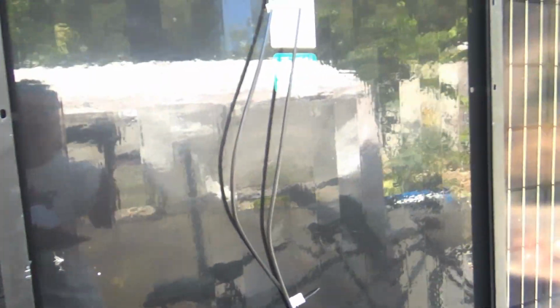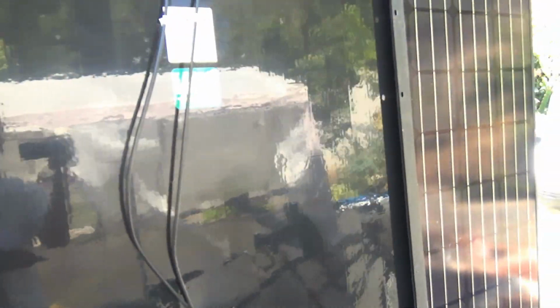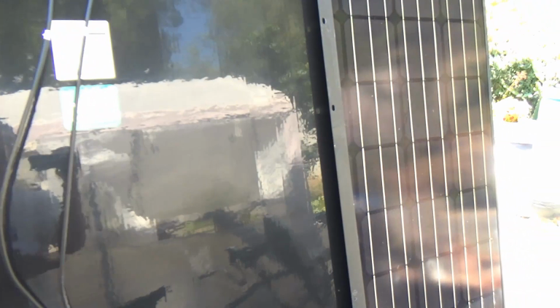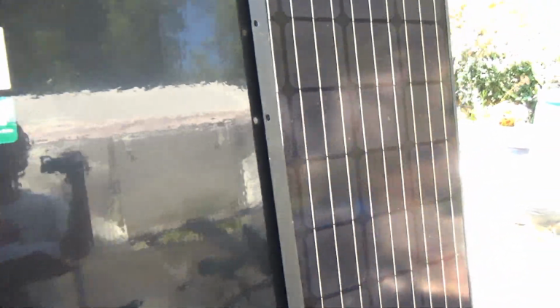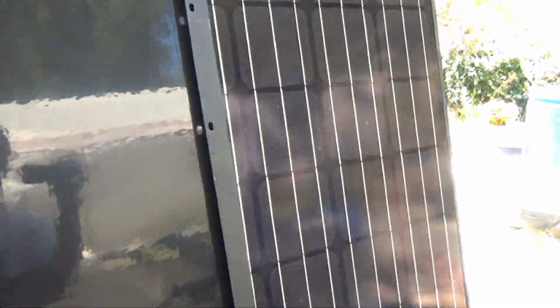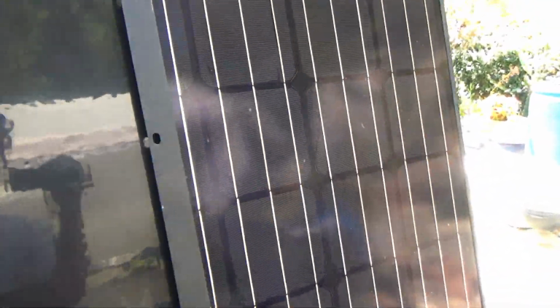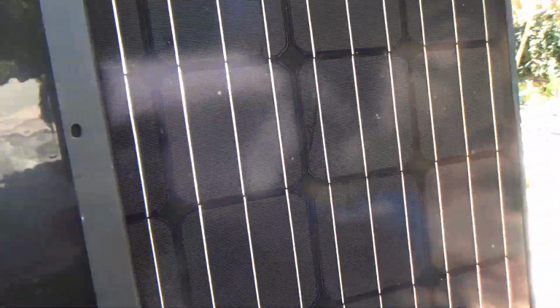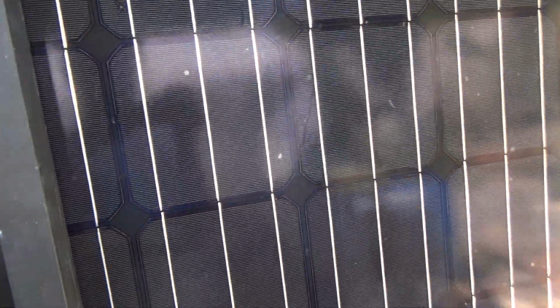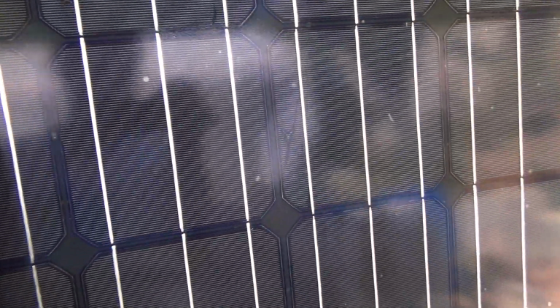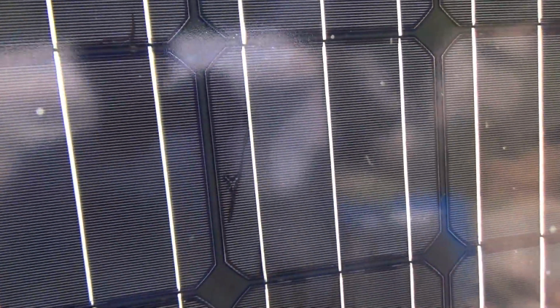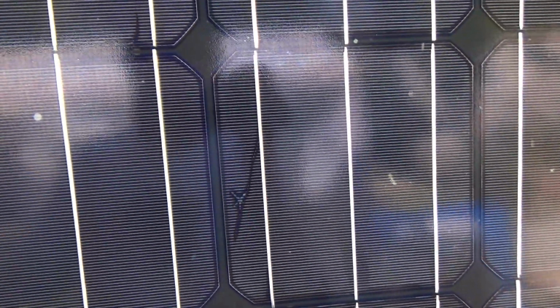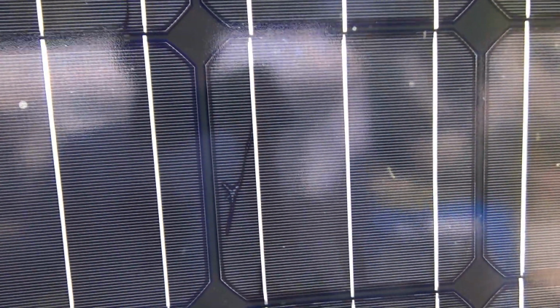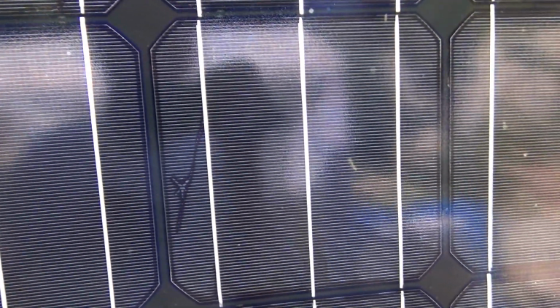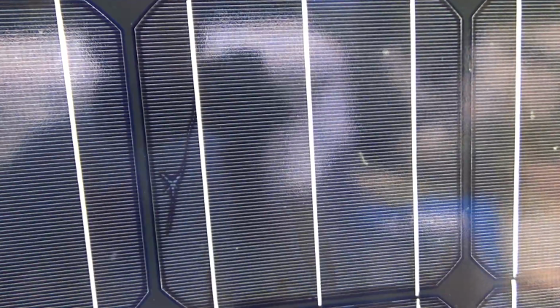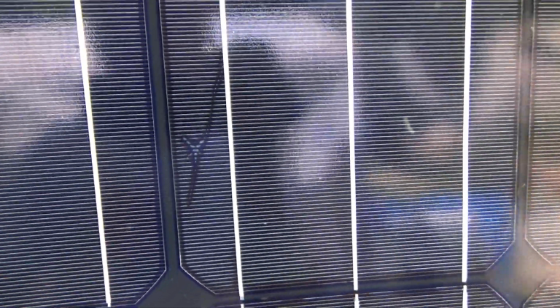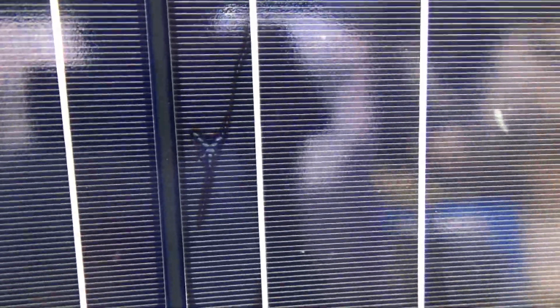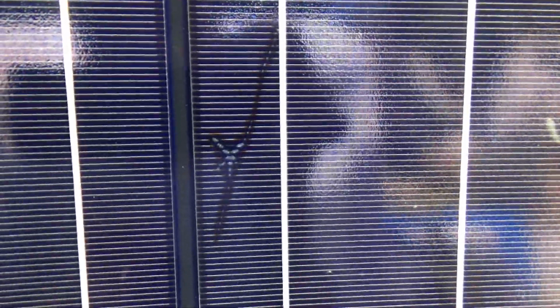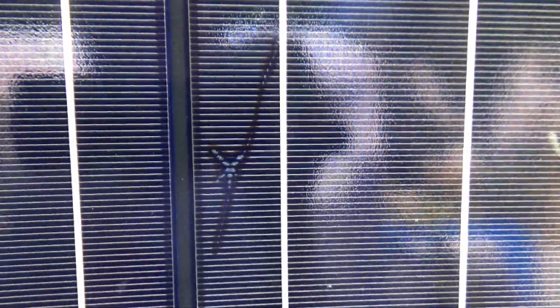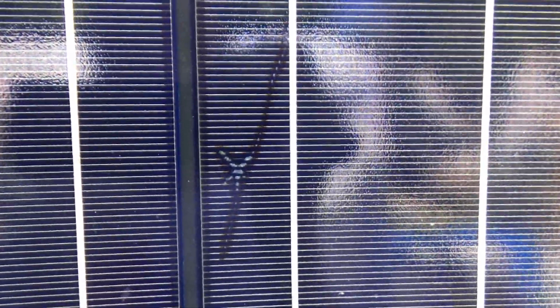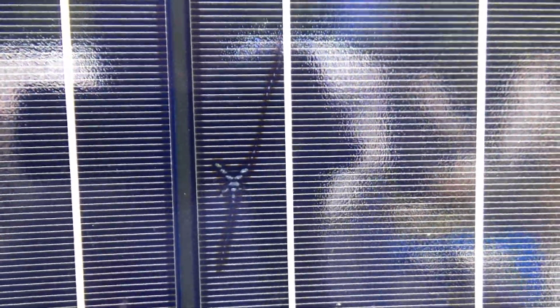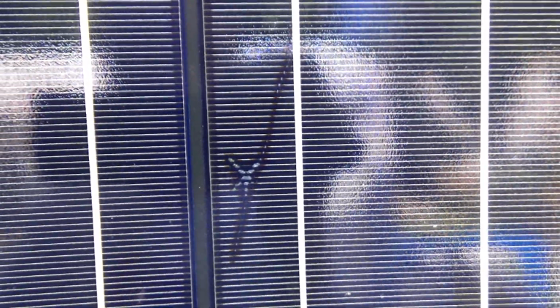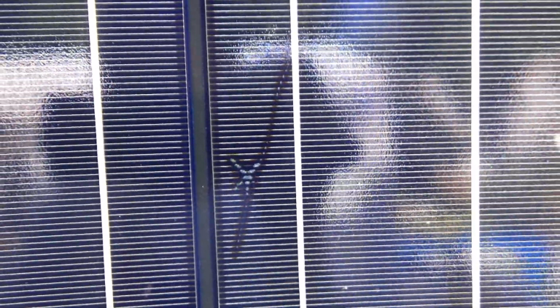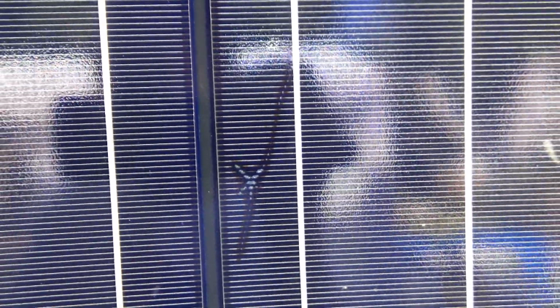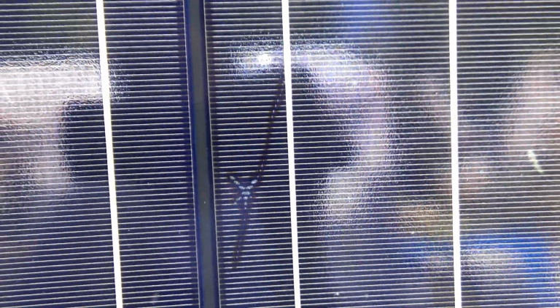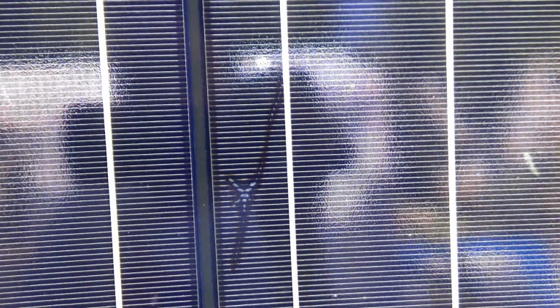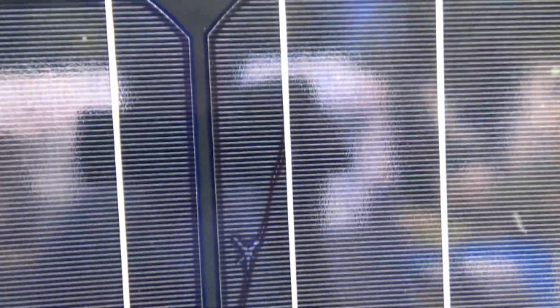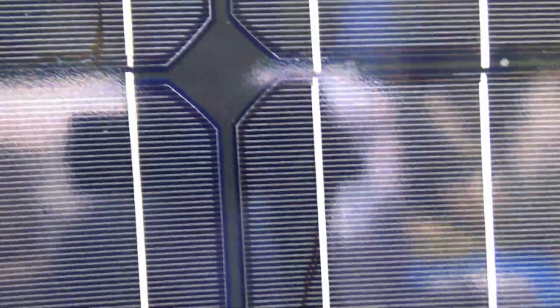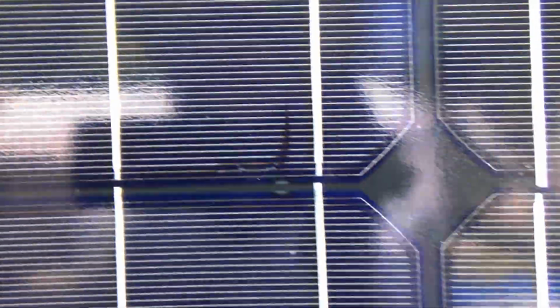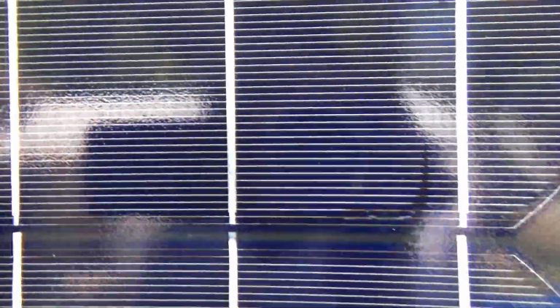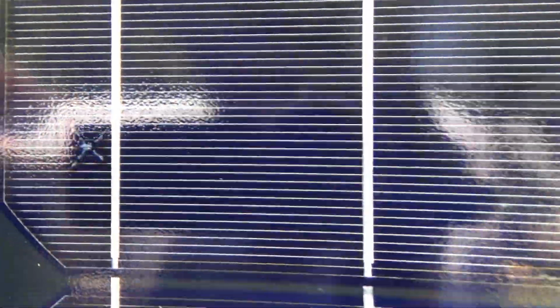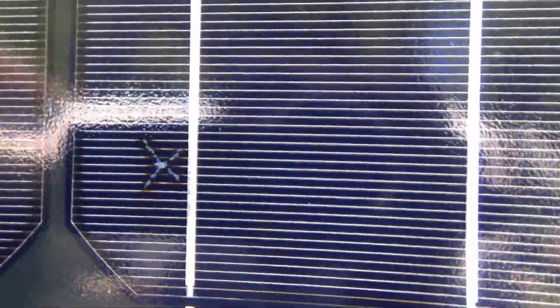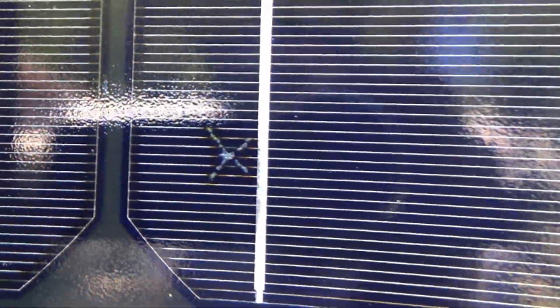When they are clean, I suddenly spot some dark spots on my panels on close inspection. The dark spots are cracks — some are big, some are small. Some start as a burn spot and then they spread and become cracks.